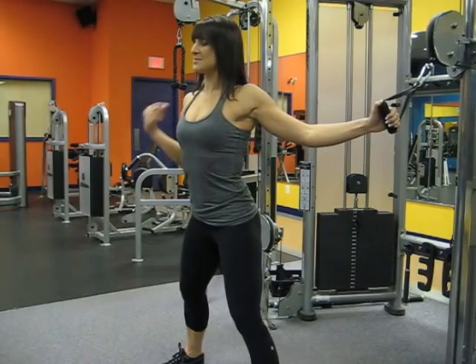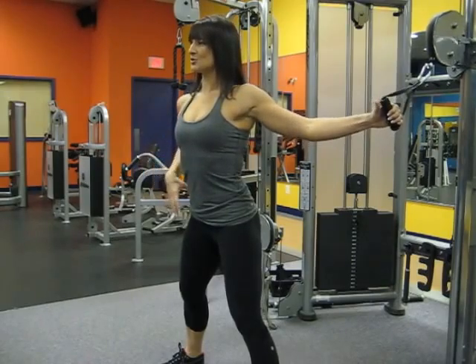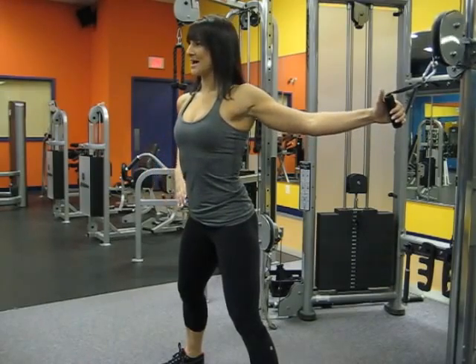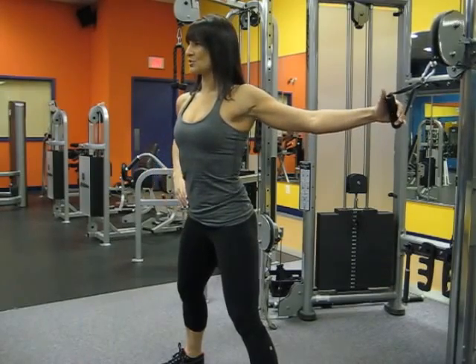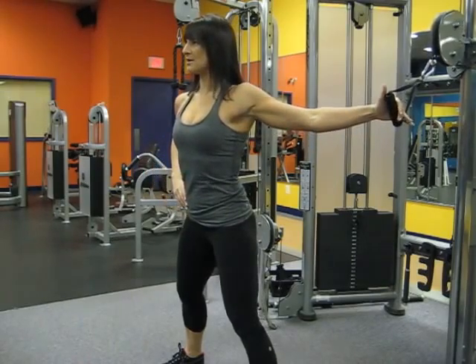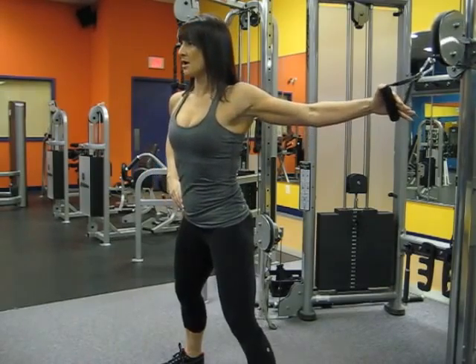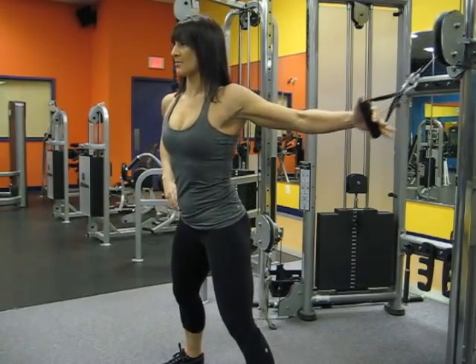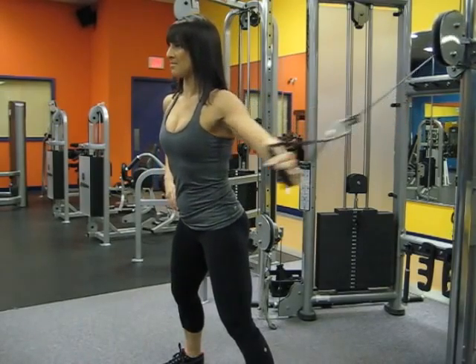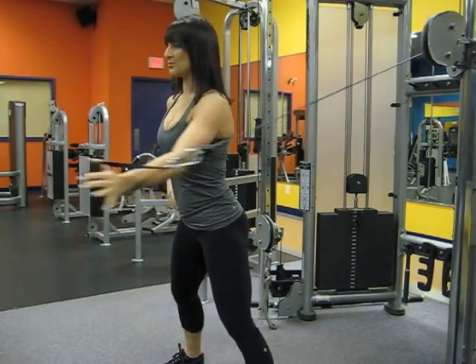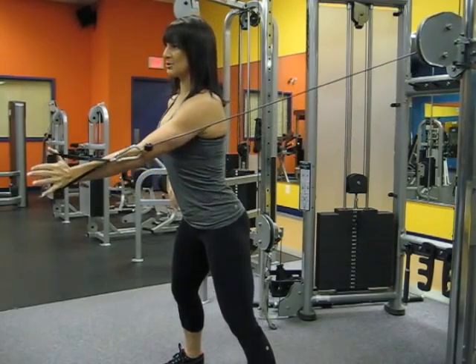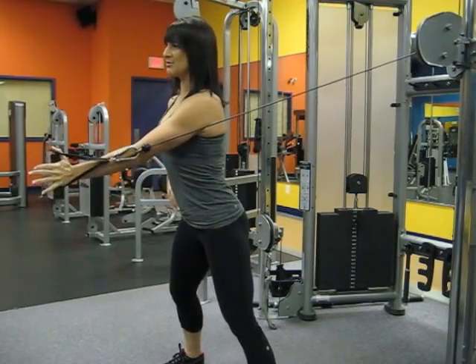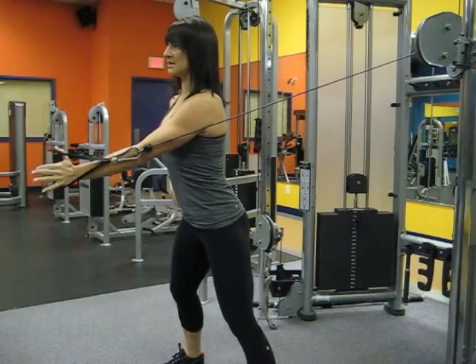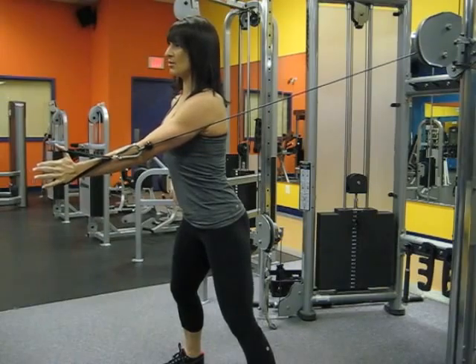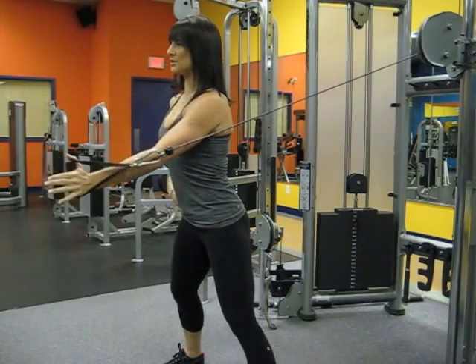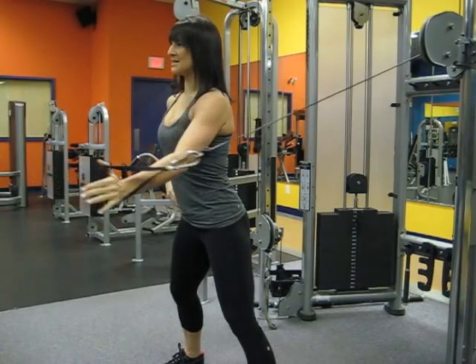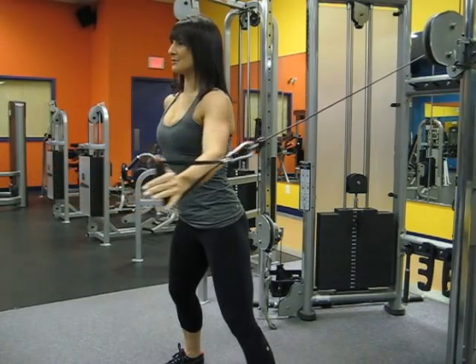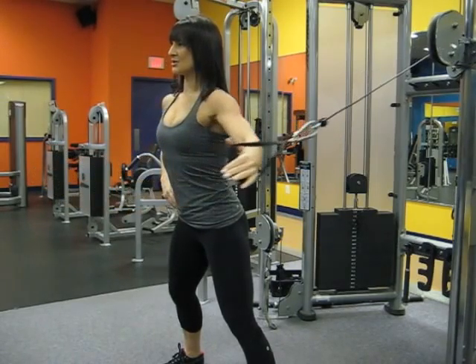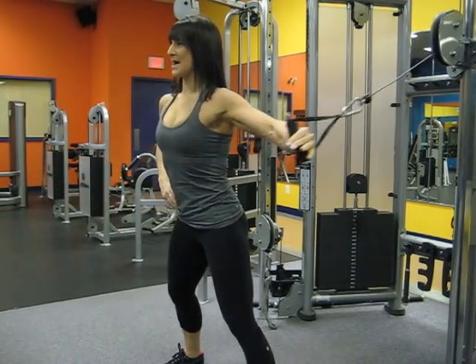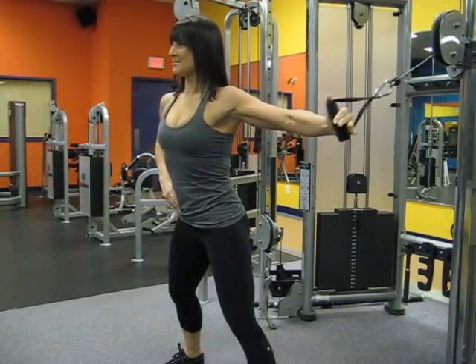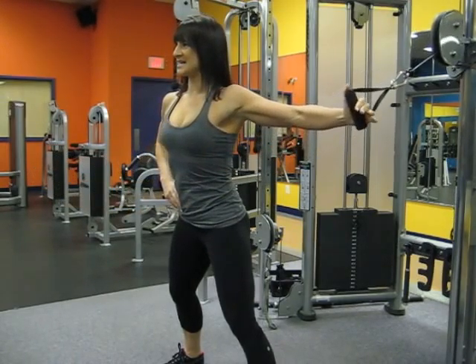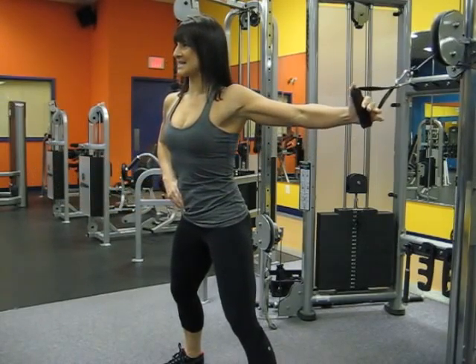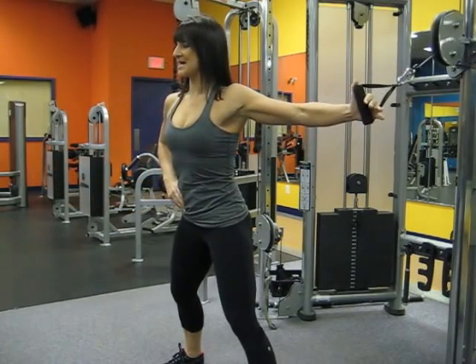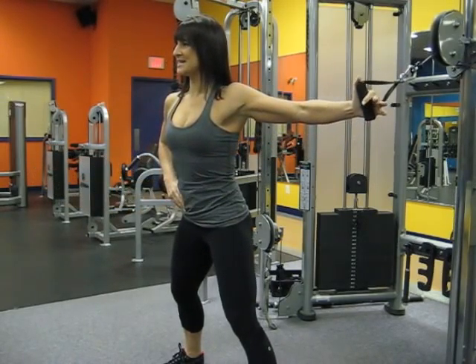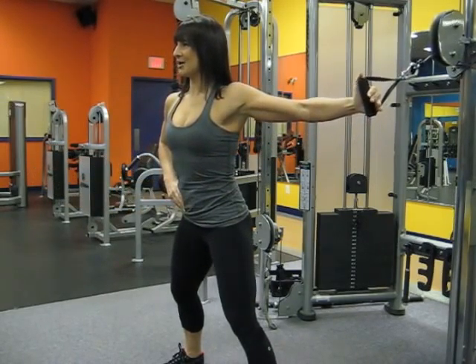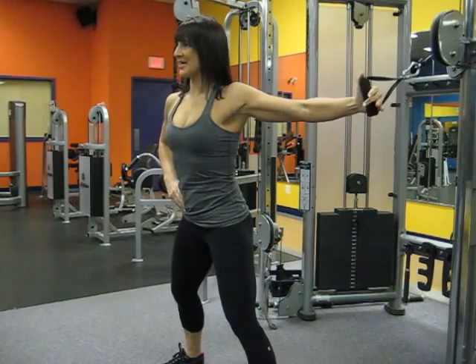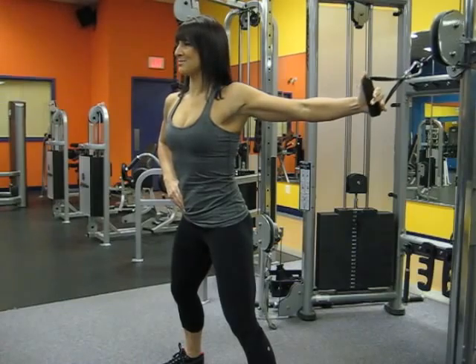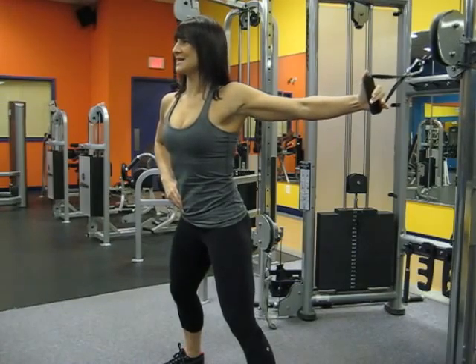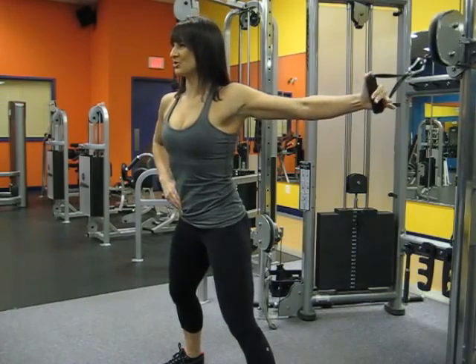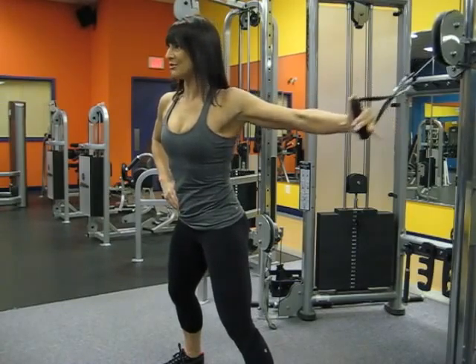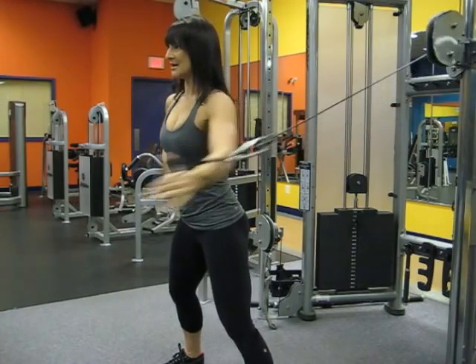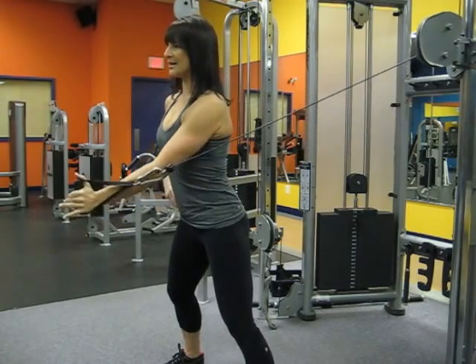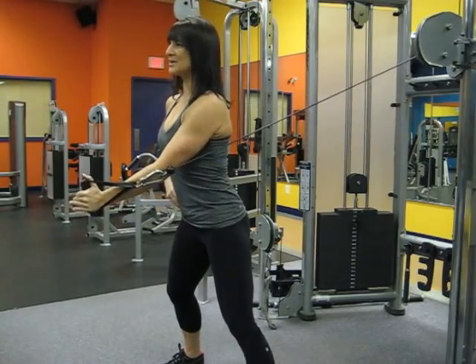Keeping the shoulders back and square, palms open, push out, hold, then slowly retract back, maintaining a slight bend in the arm and the hand placed at shoulder level. Repeat.